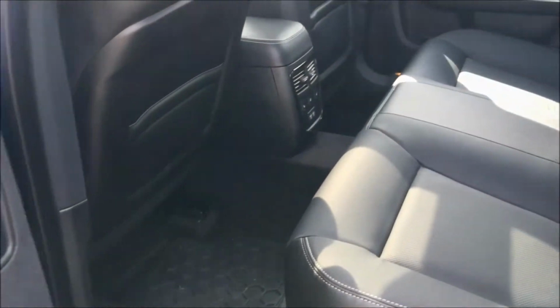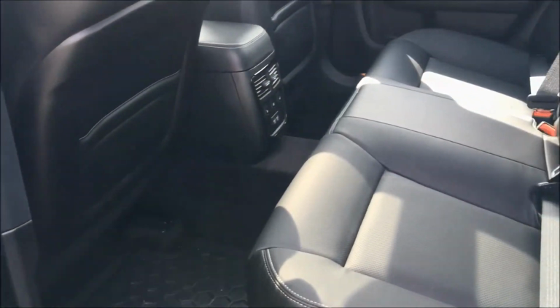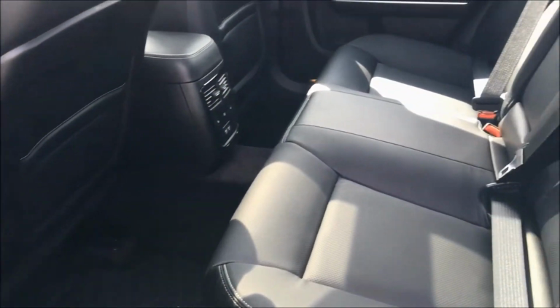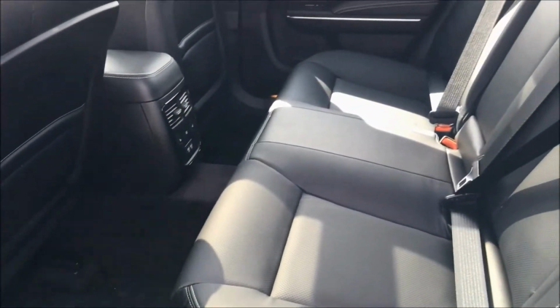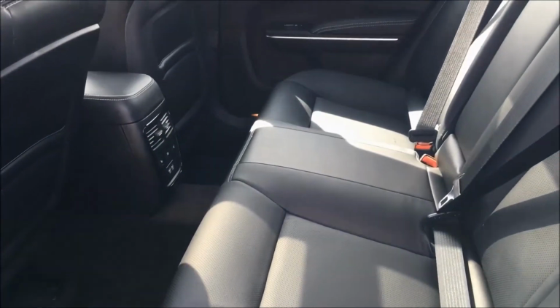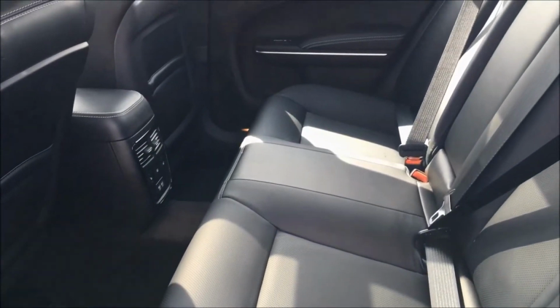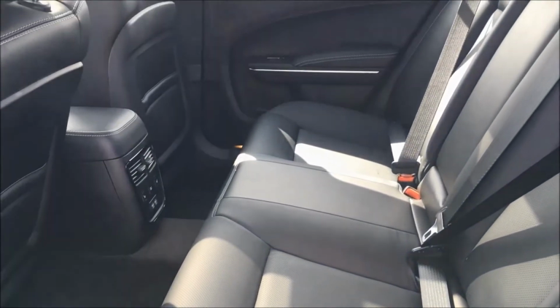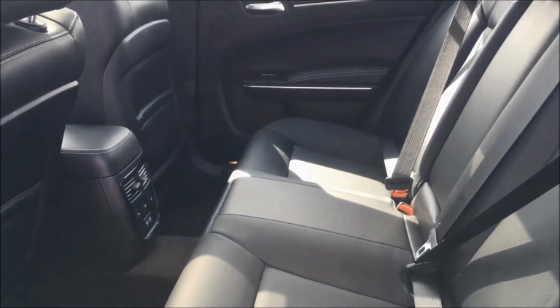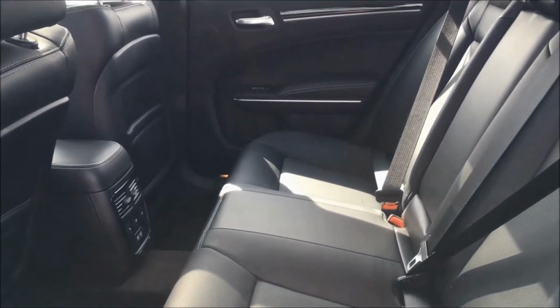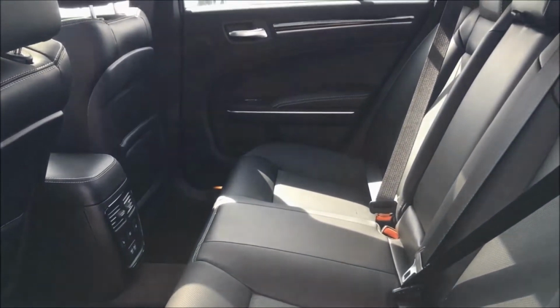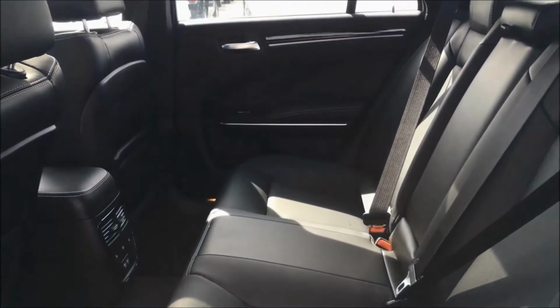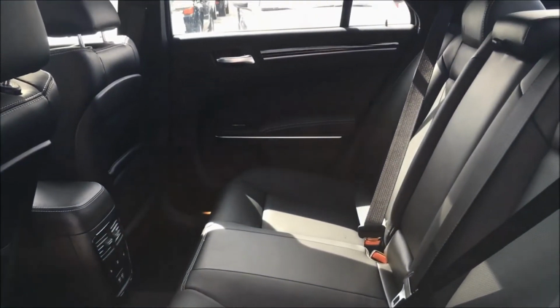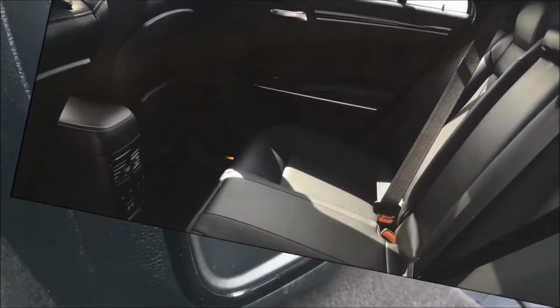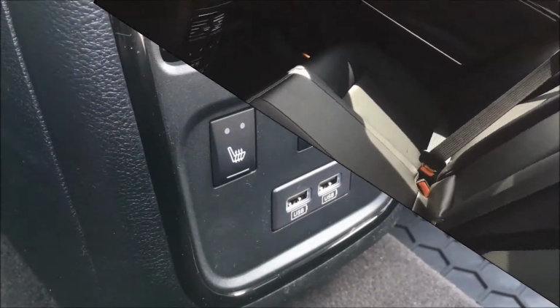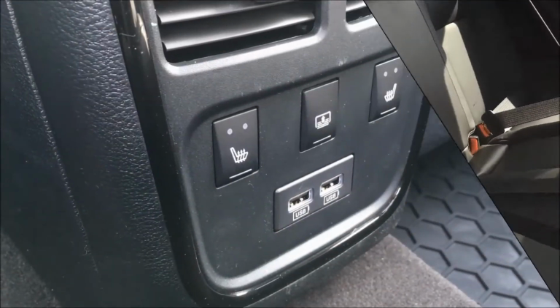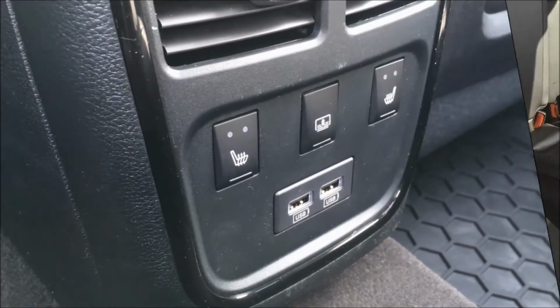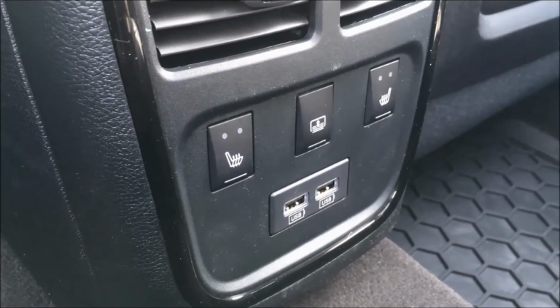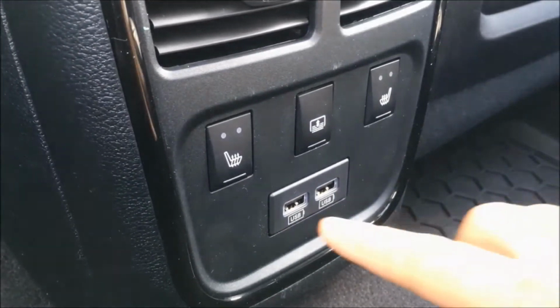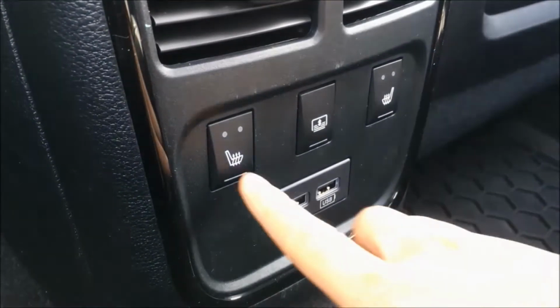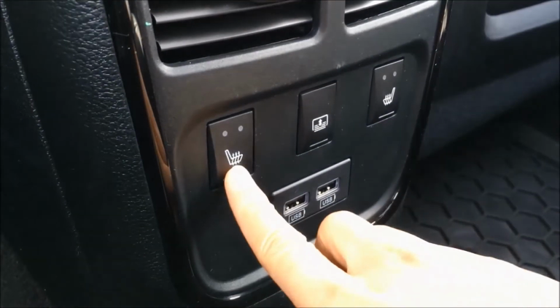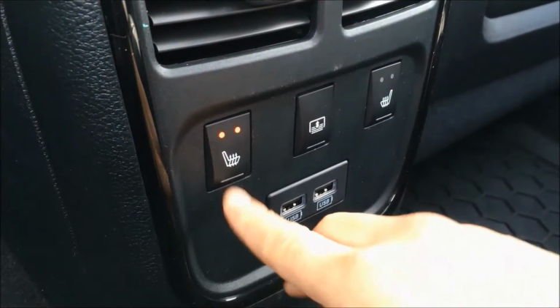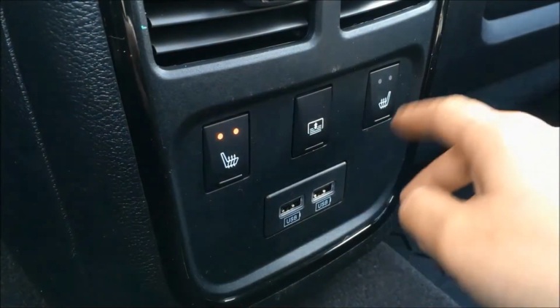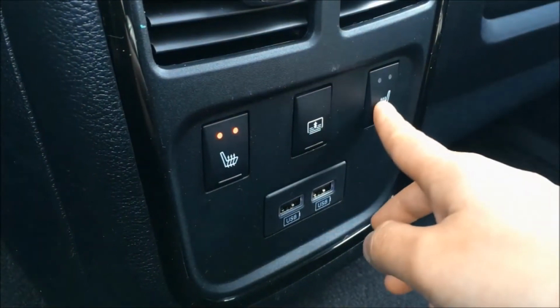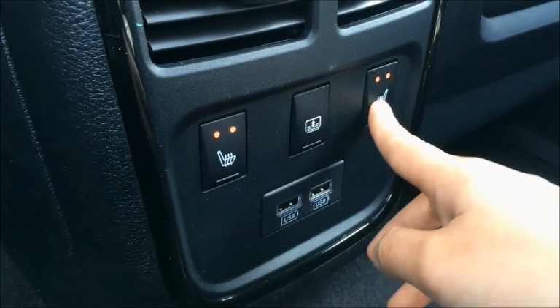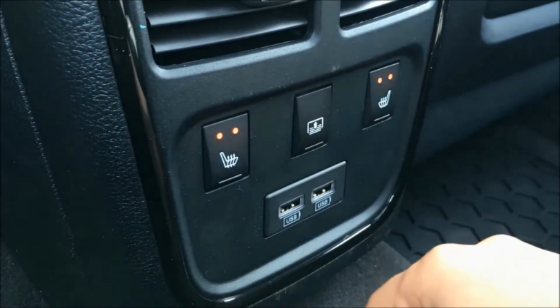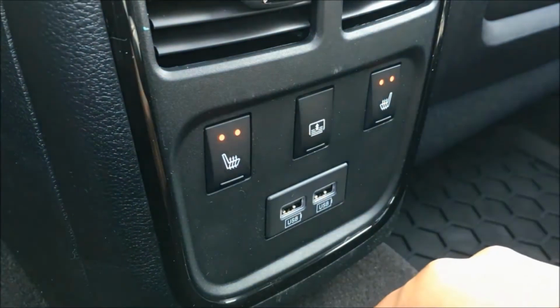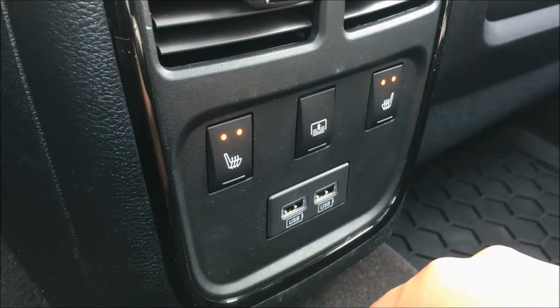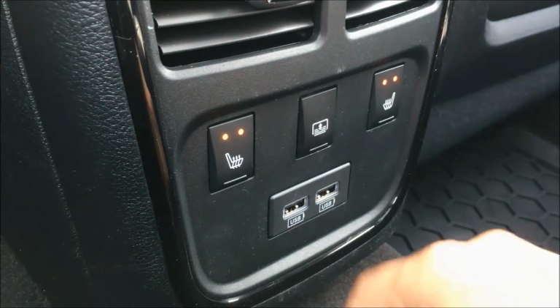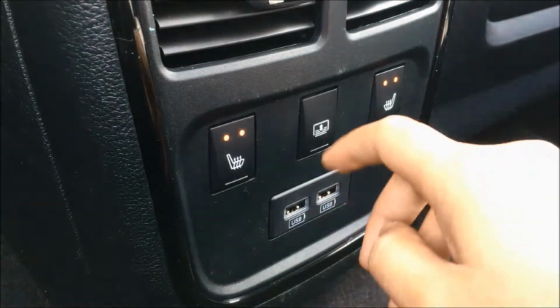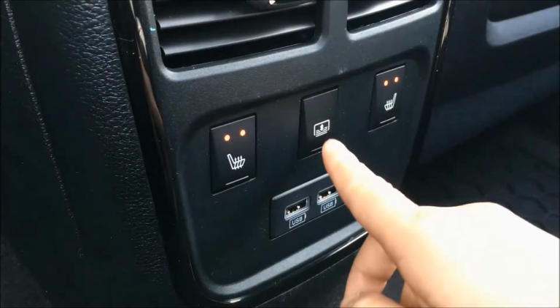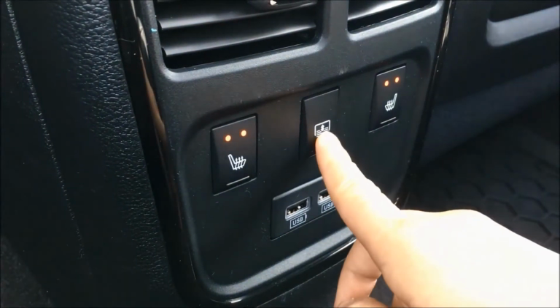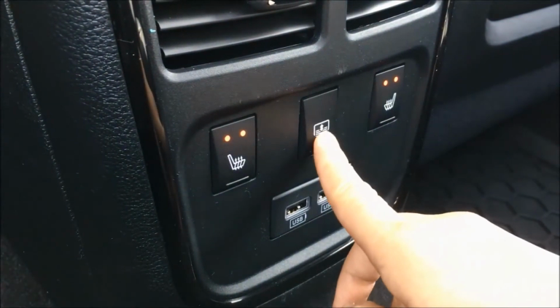You can find Nappa leather sport bucket seats throughout the car, and heated seats throughout the car. And this nifty power sunshade for your back window.